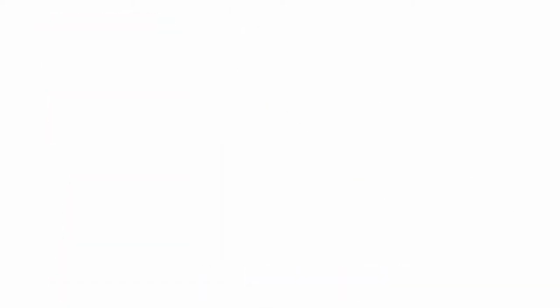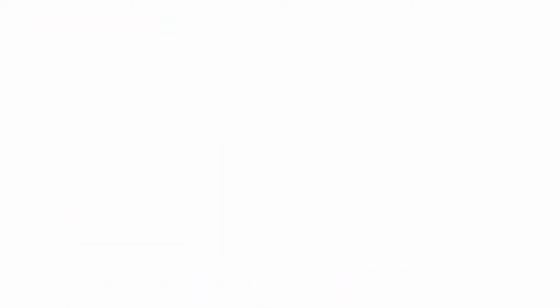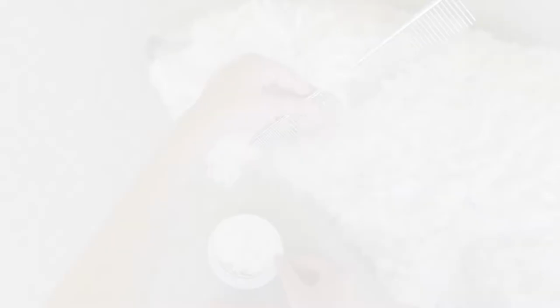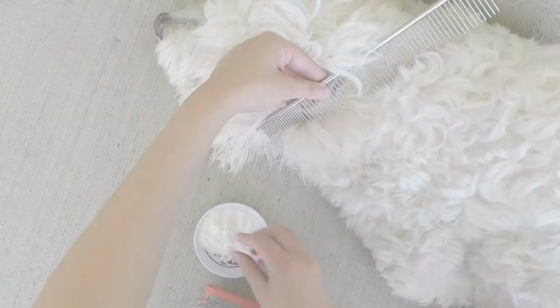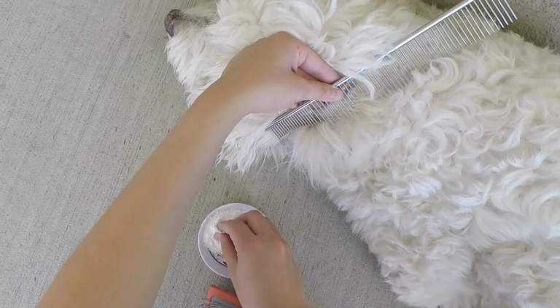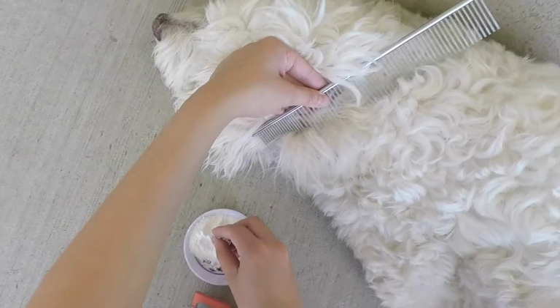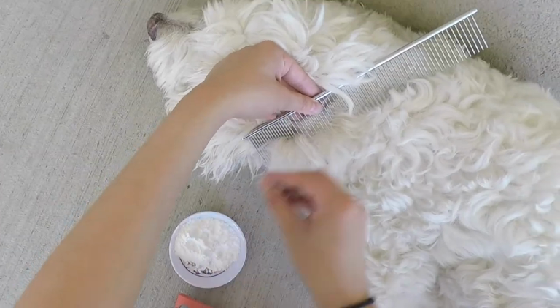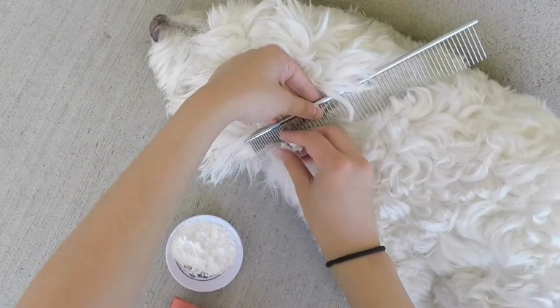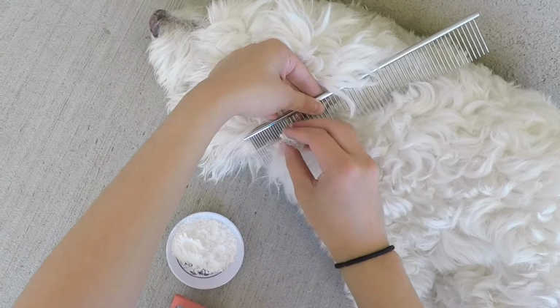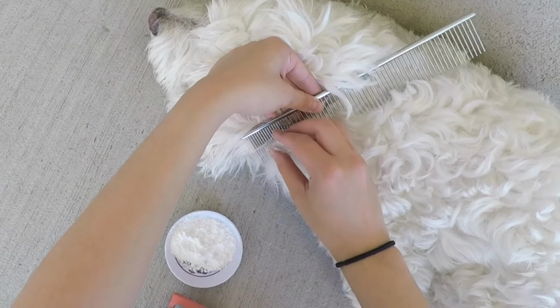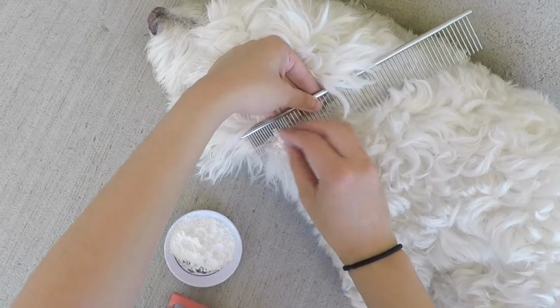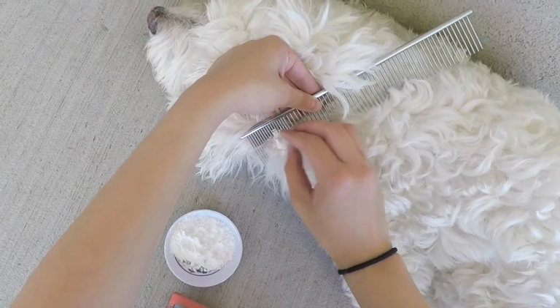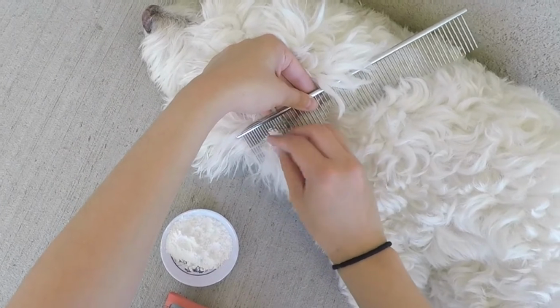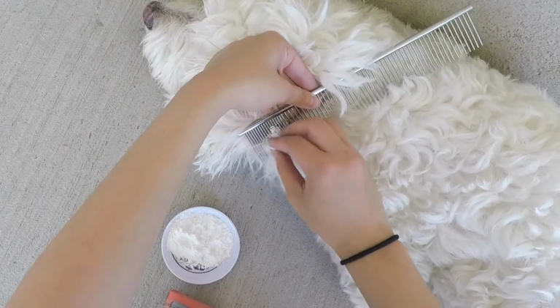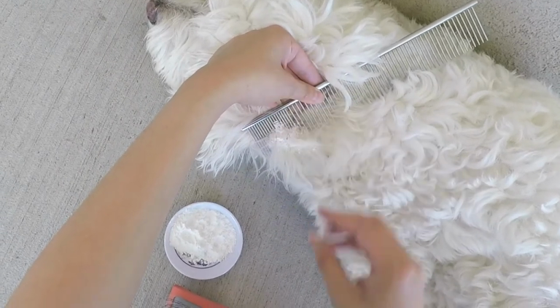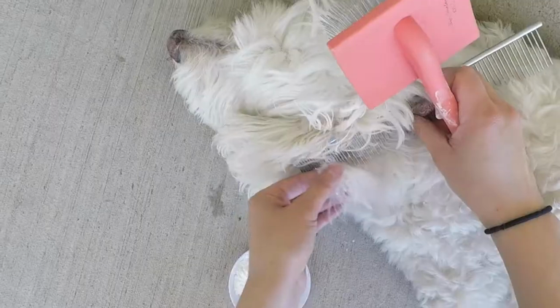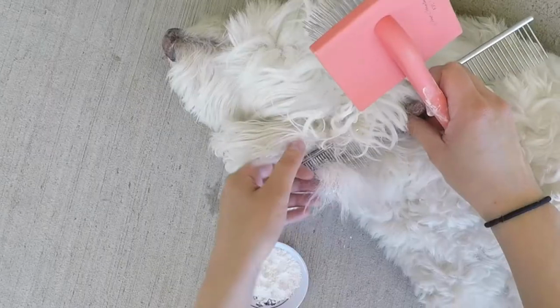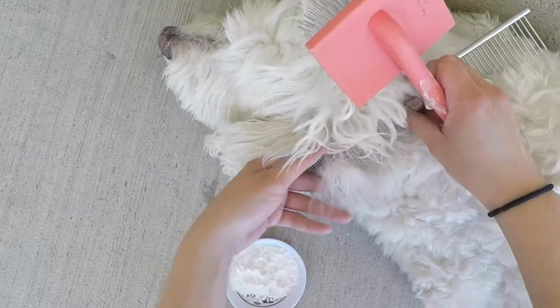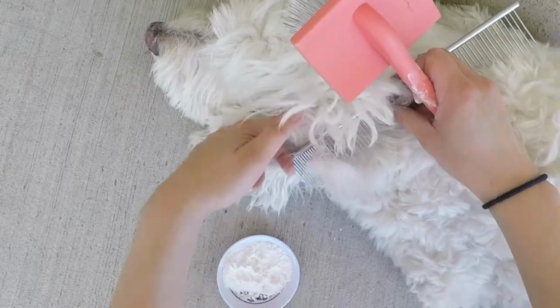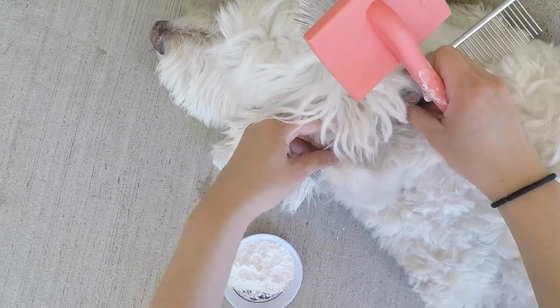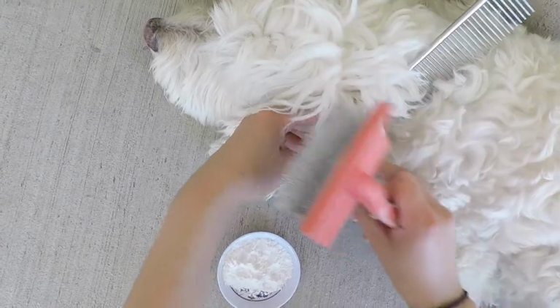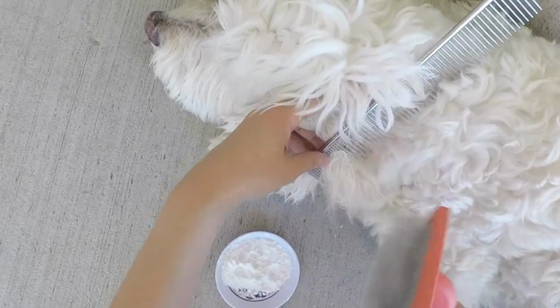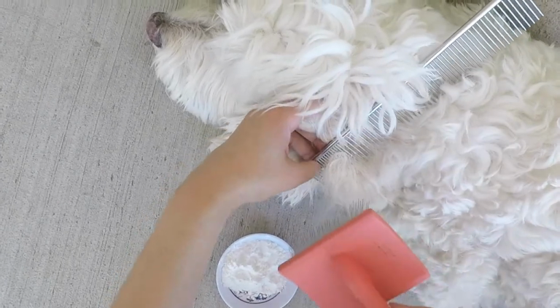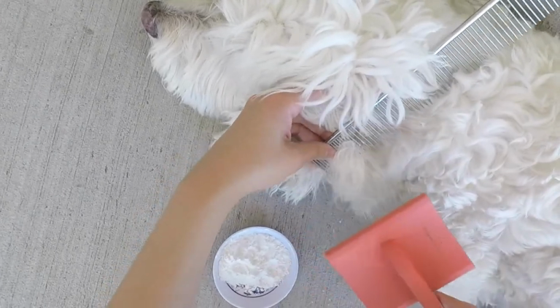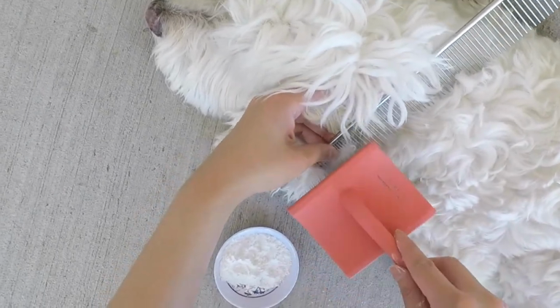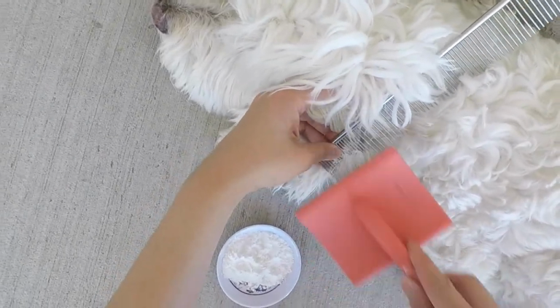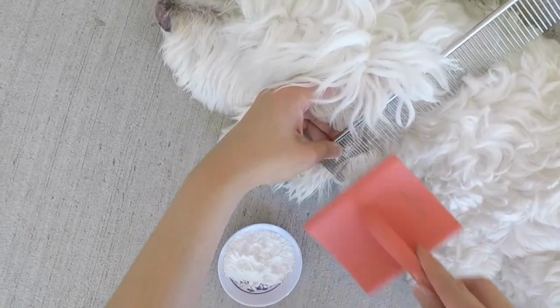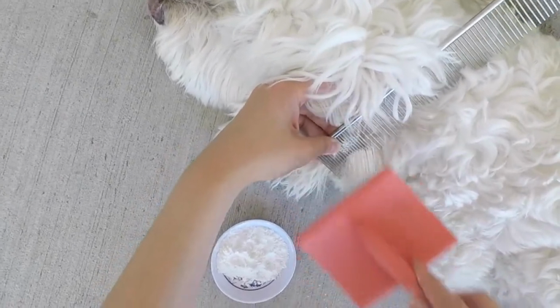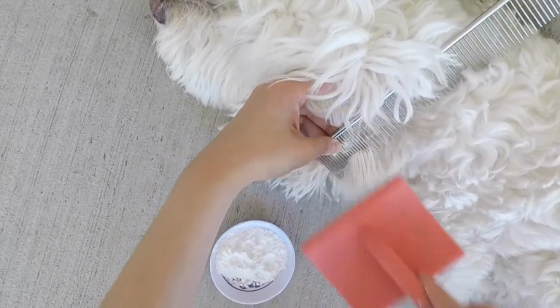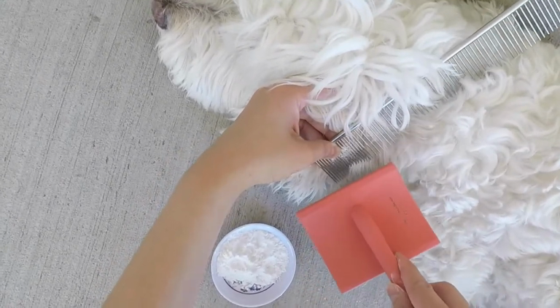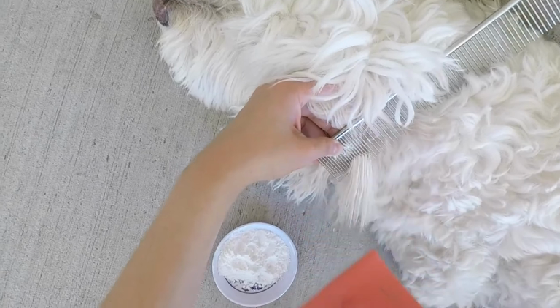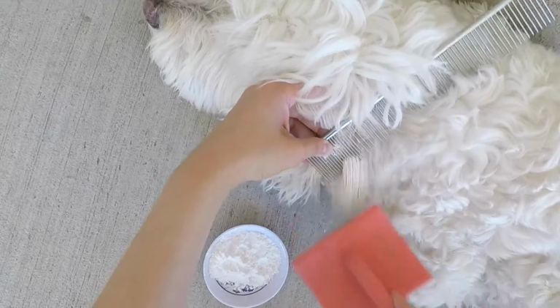Alright, let's start. Simply take some dry cornstarch and rub some into a dry mat. Then use your brush and comb to brush out the mat, starting at the ends of the hair and working your way up to the root.